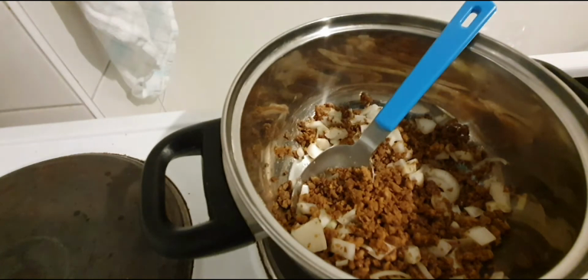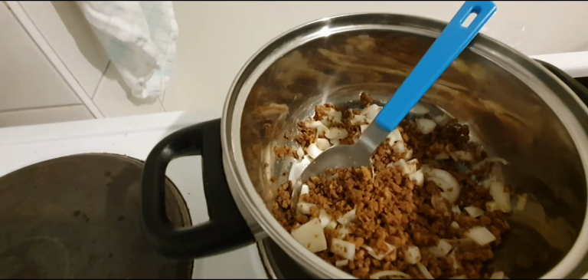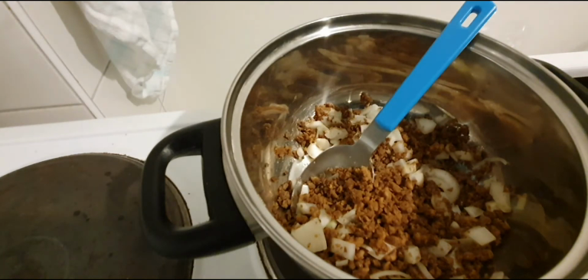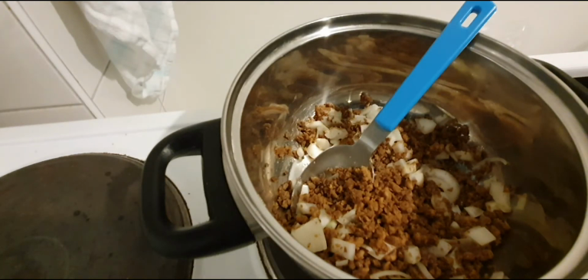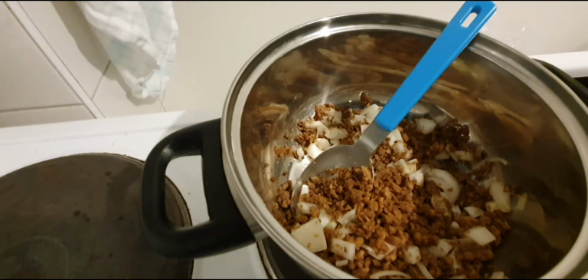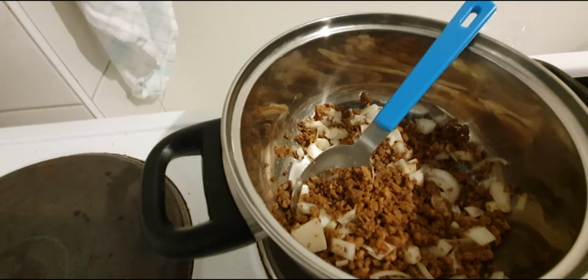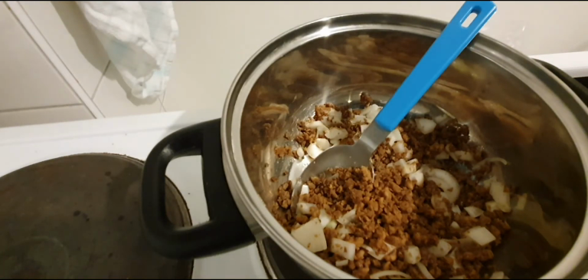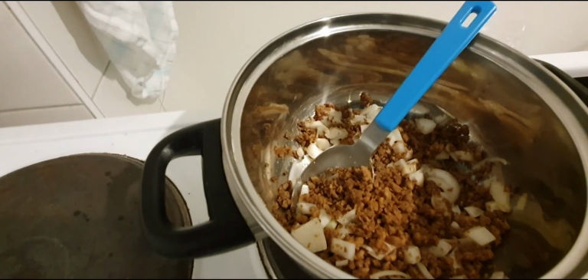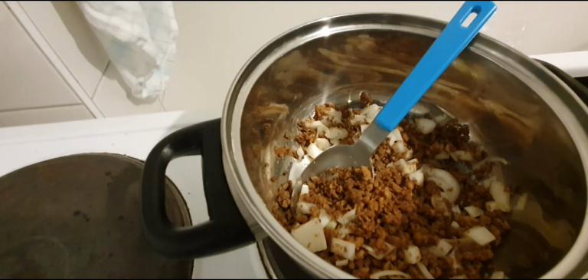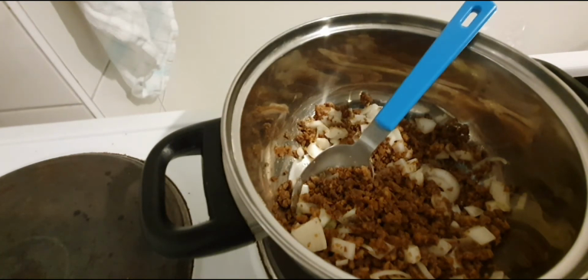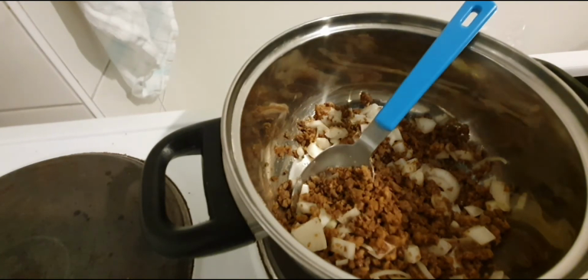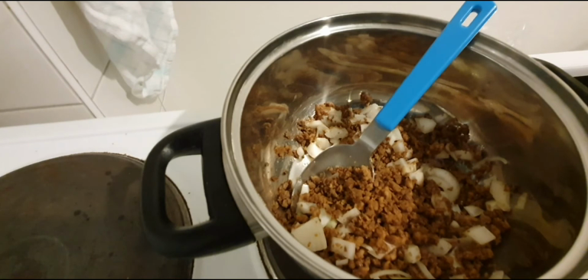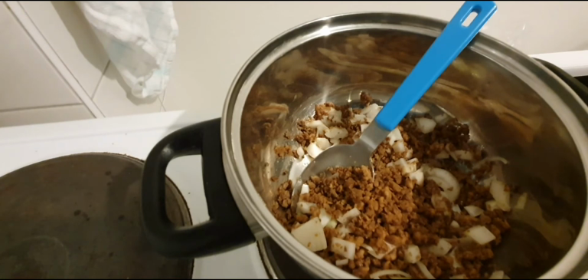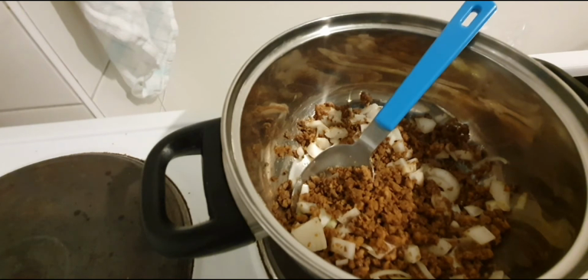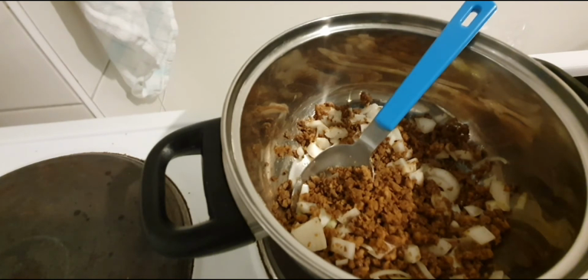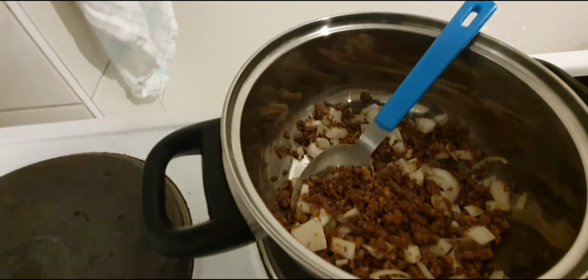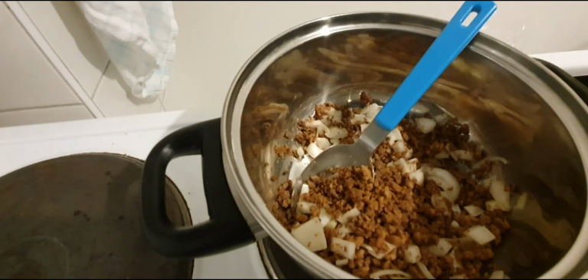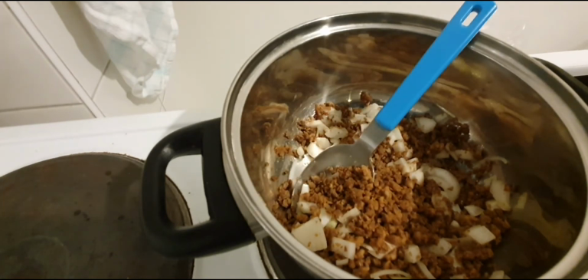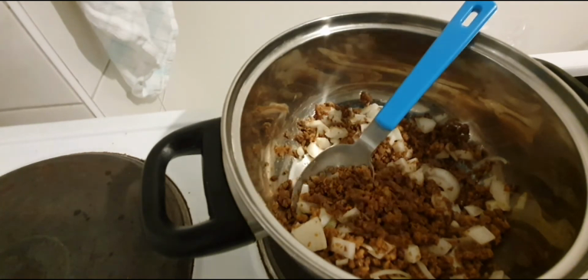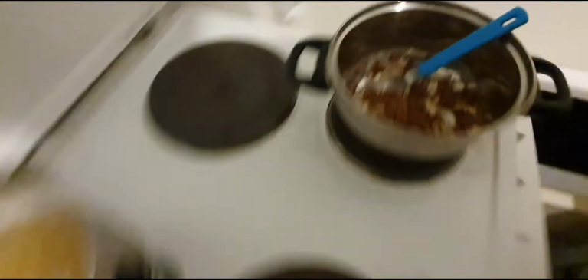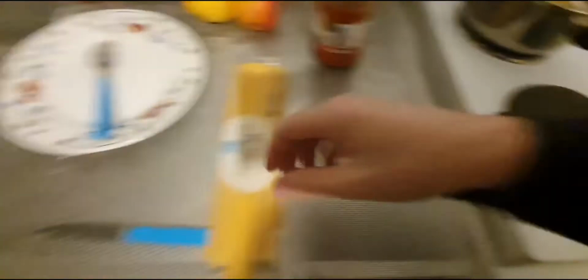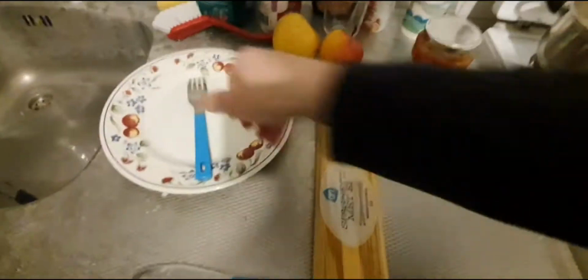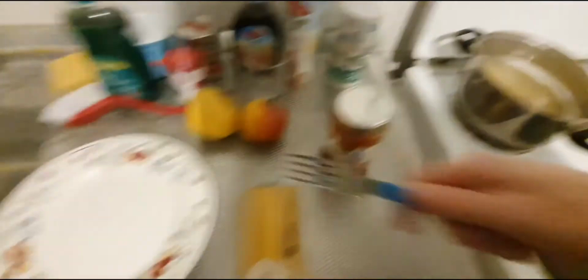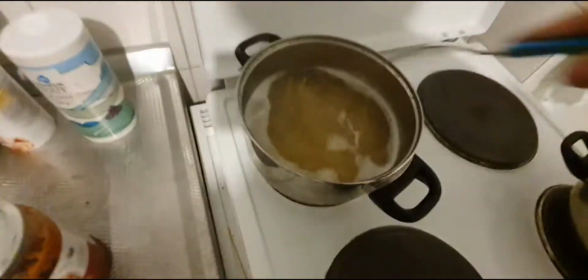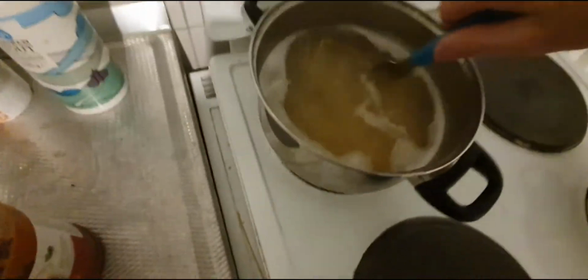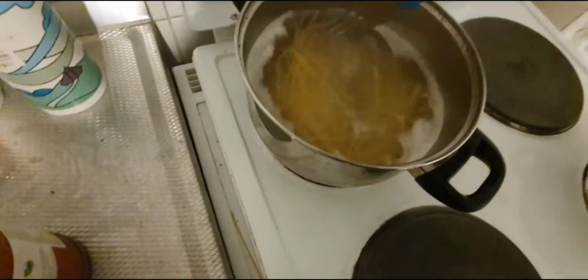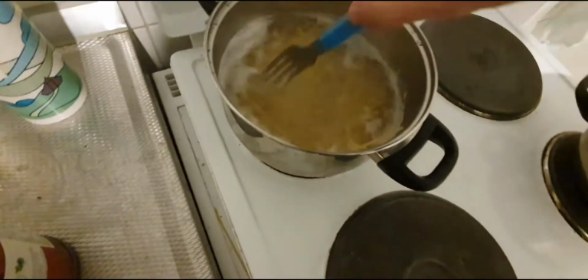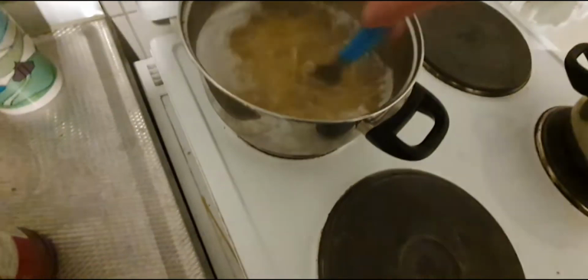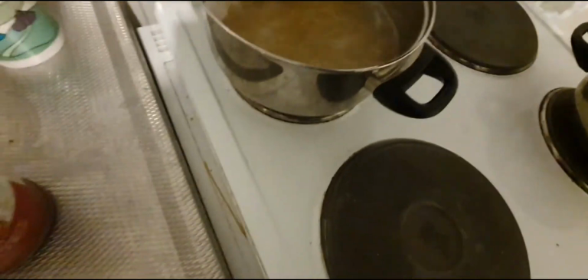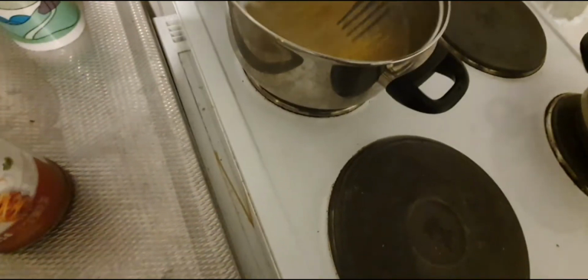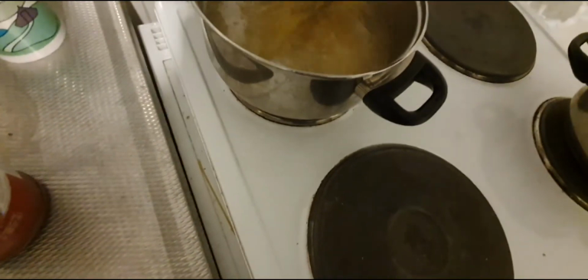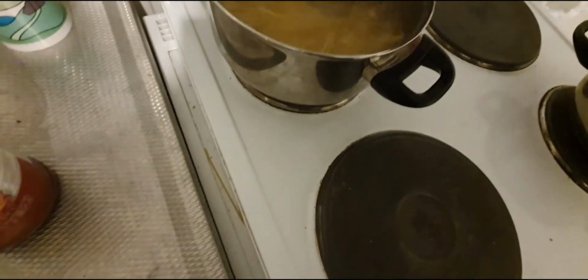The good thing about this is it's not real meat, so it won't expire as fast as real meat does. Real meat expires really quickly. It's now cooking multiple things at the same time.